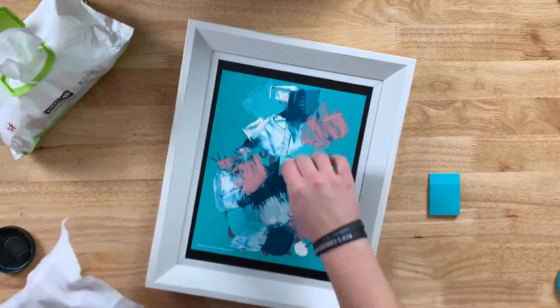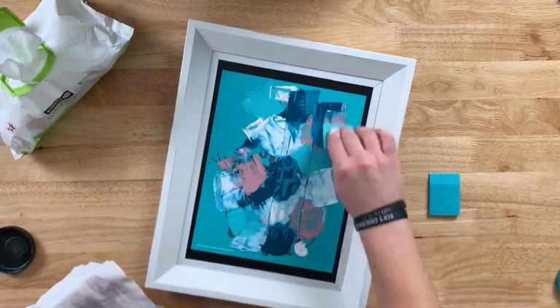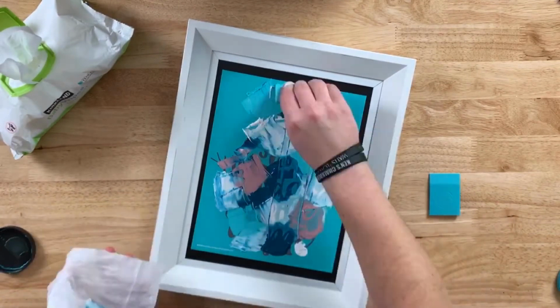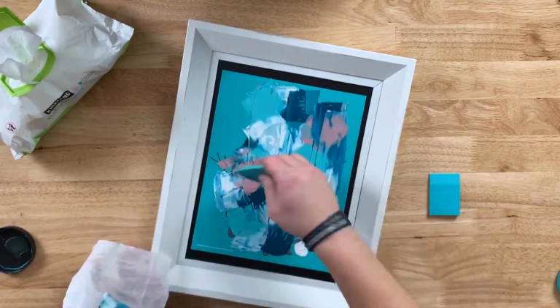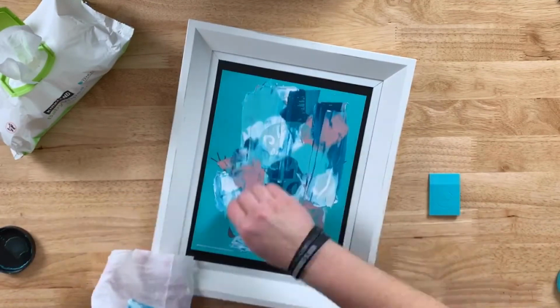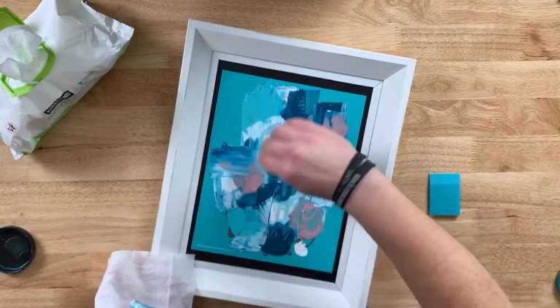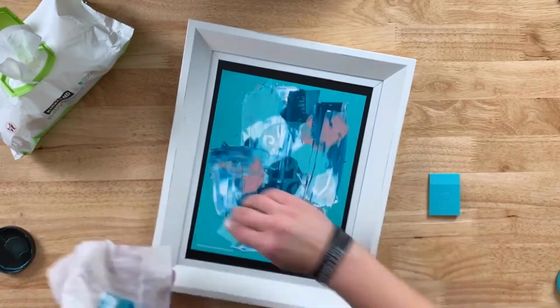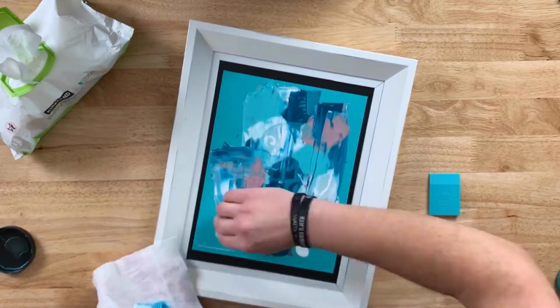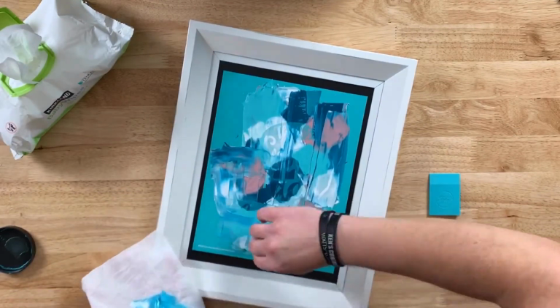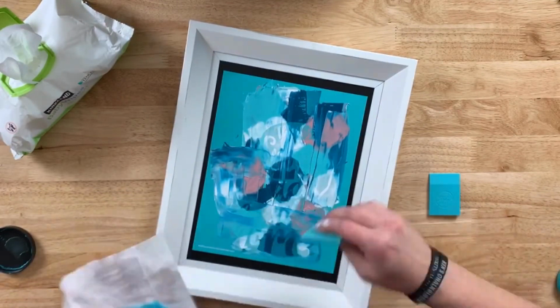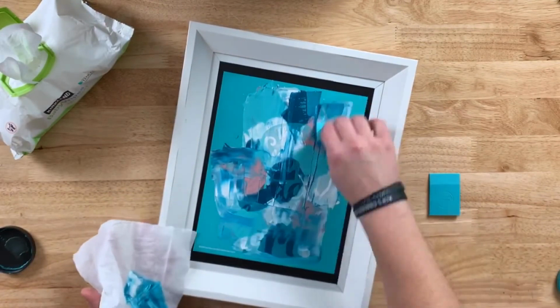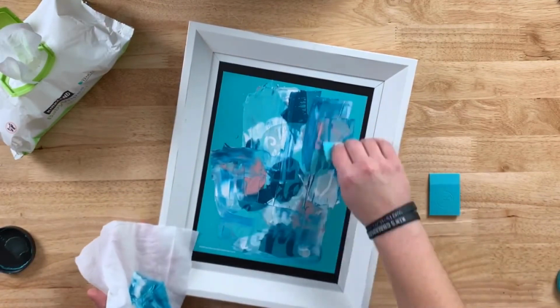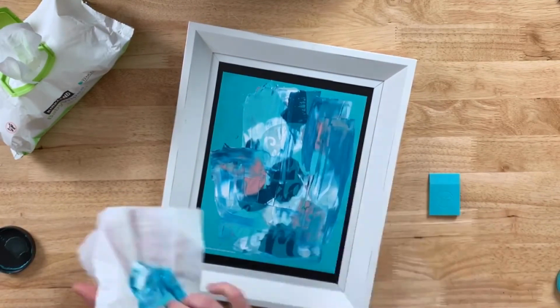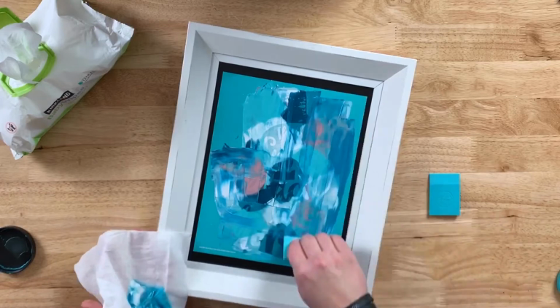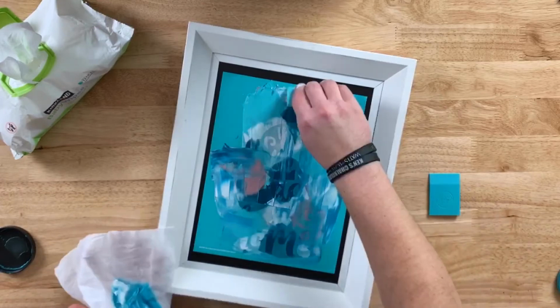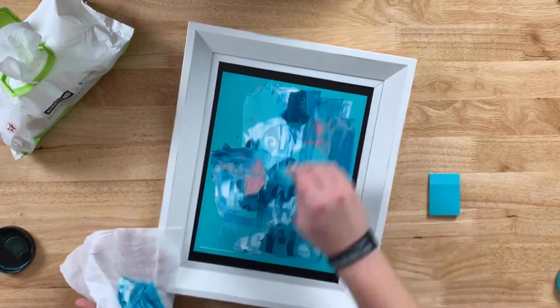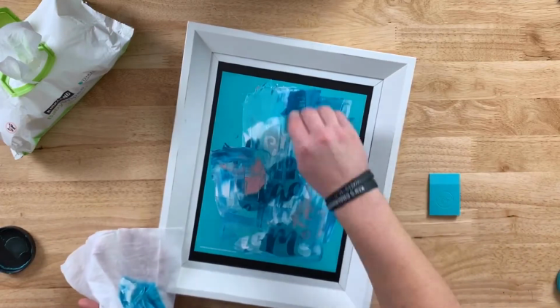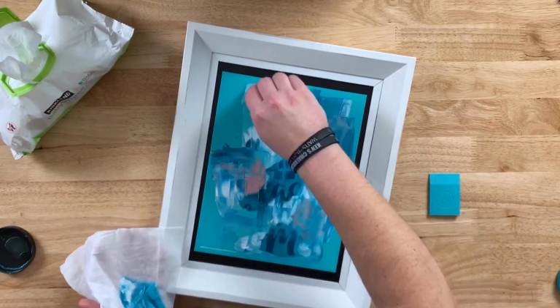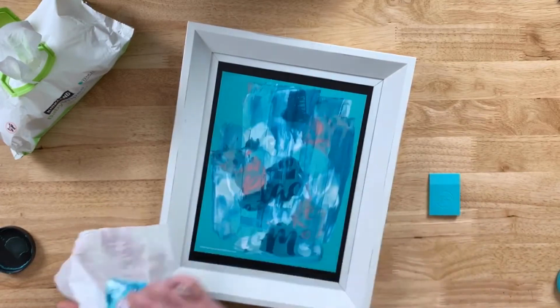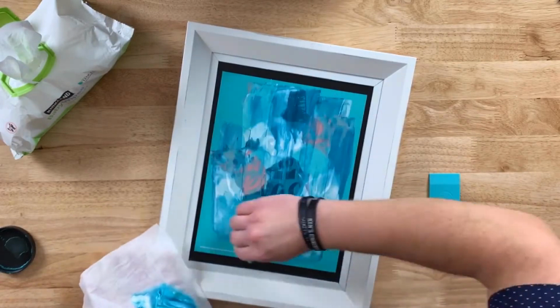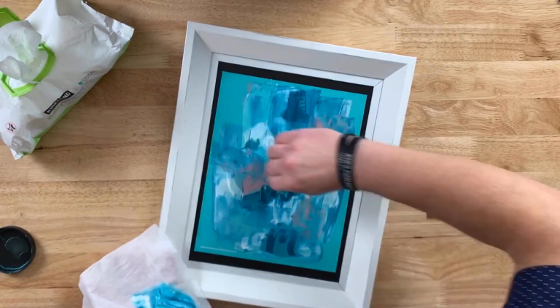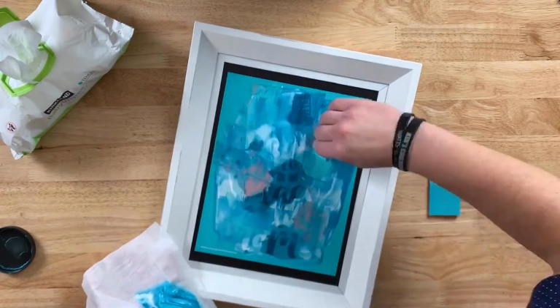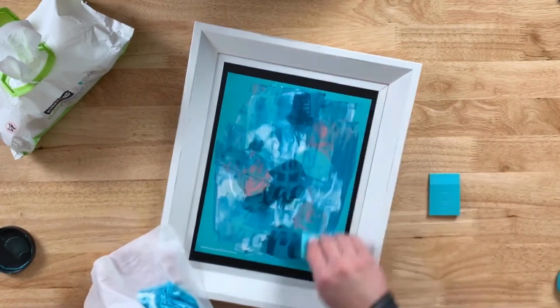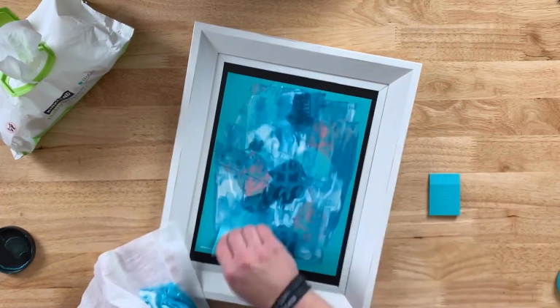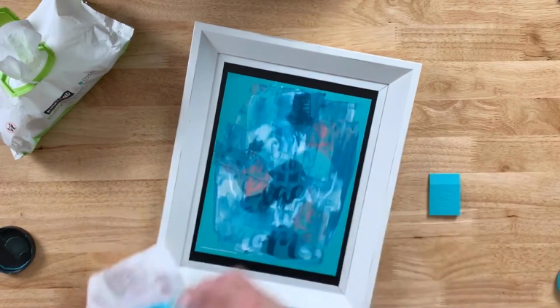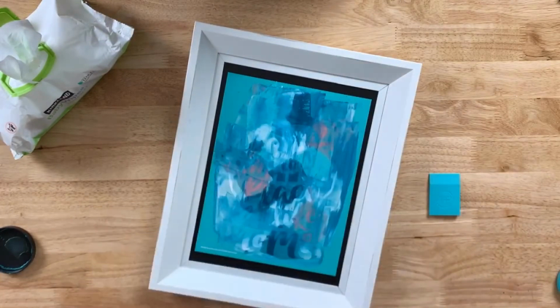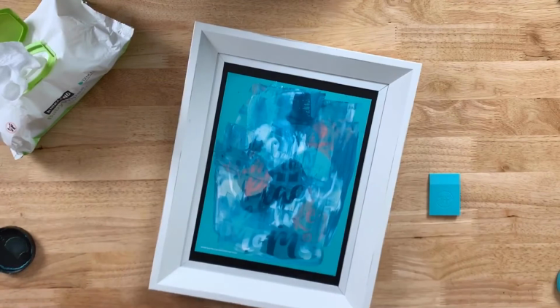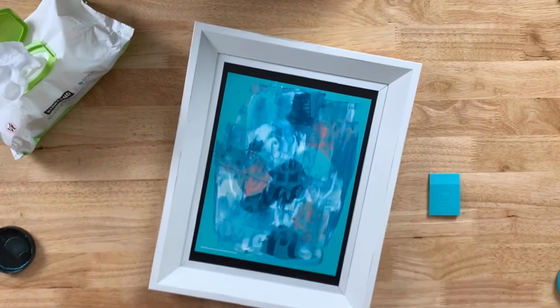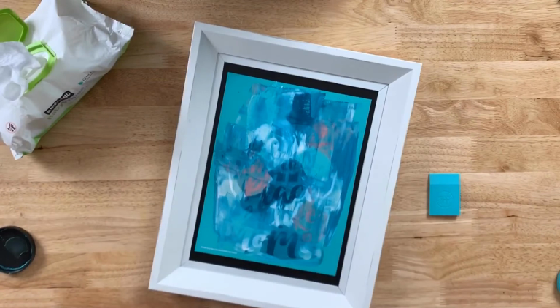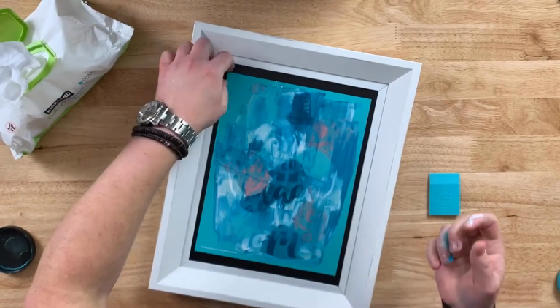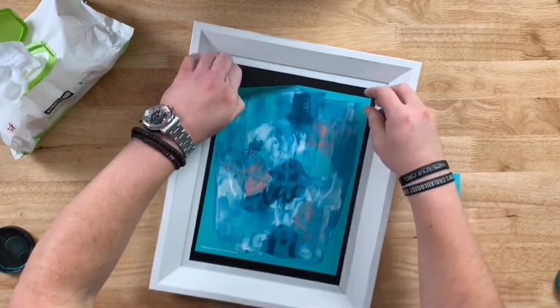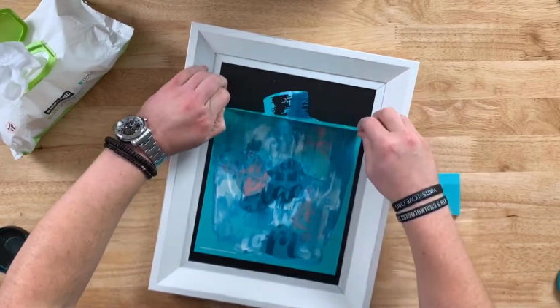Grab another squeegee, remove the excess, put it on a baby wipe. I know it is a little bit wasteful, but the results are stunning. Once you have all of that excess removed — voila — remove your transfer.